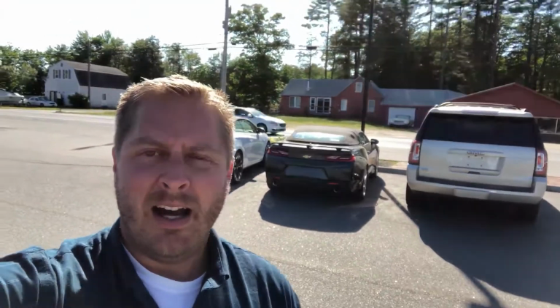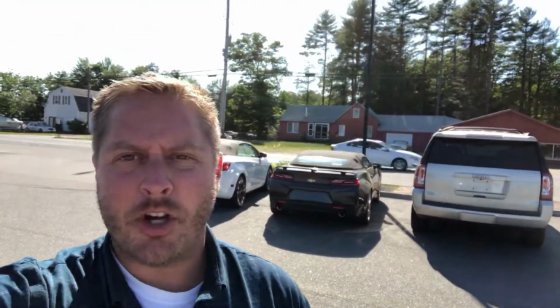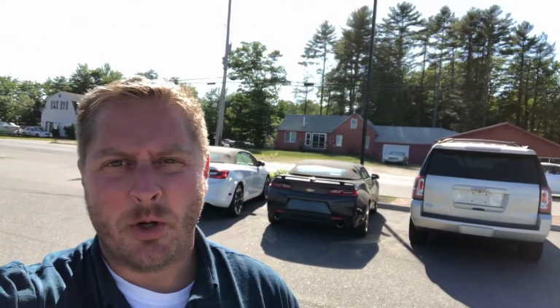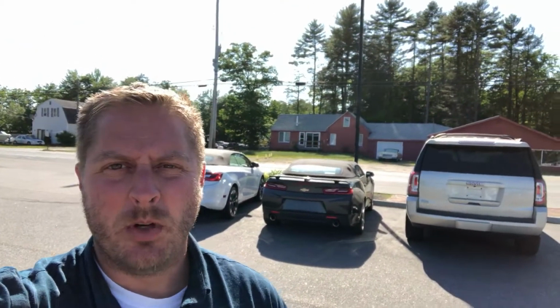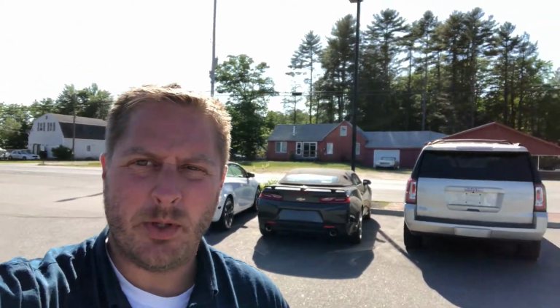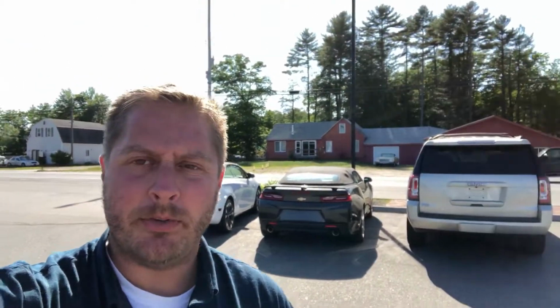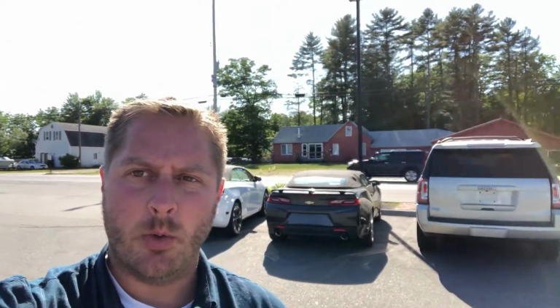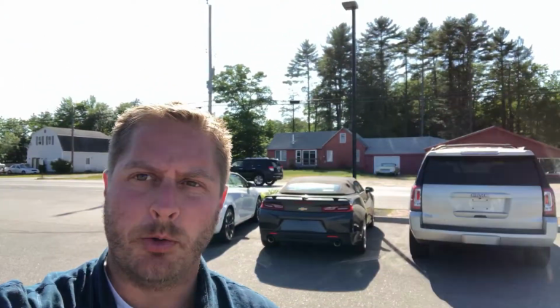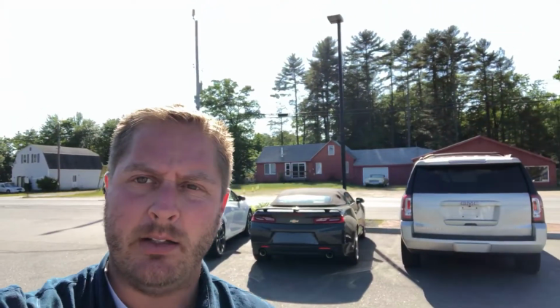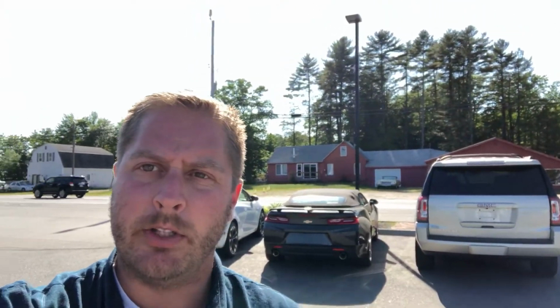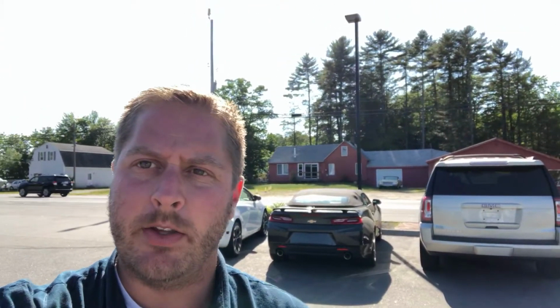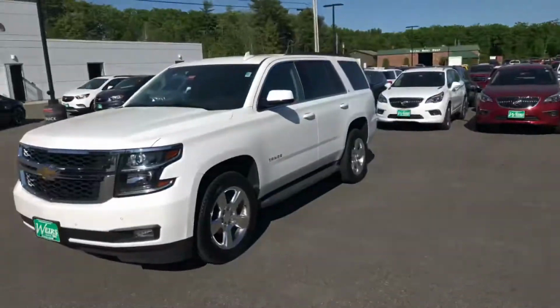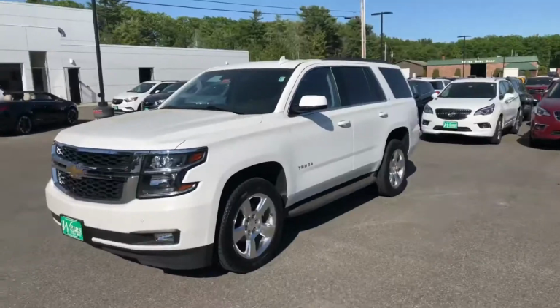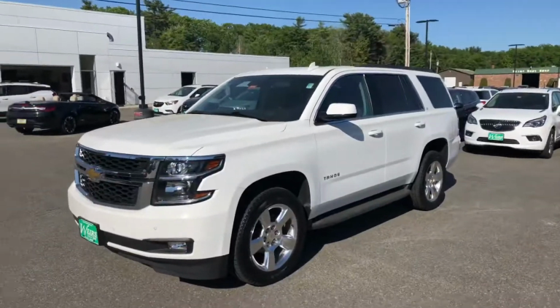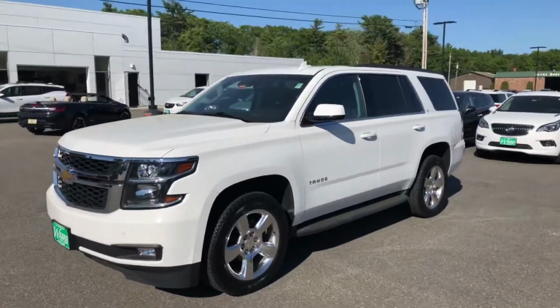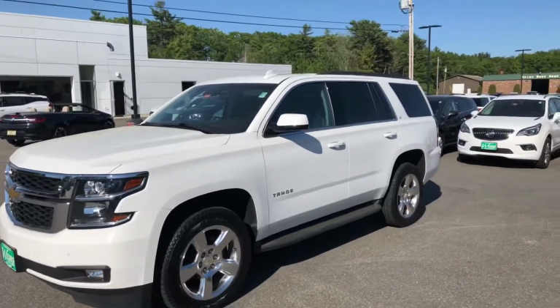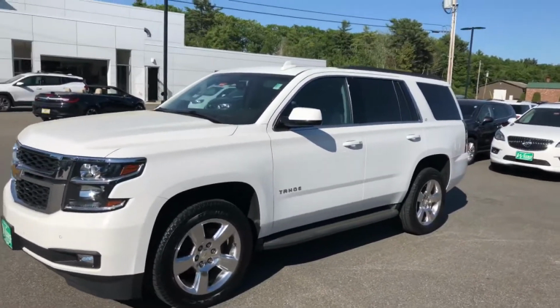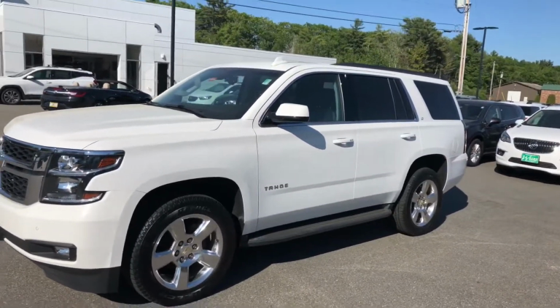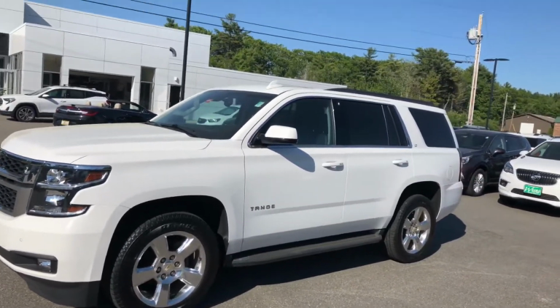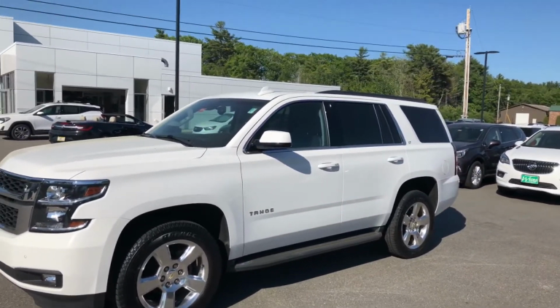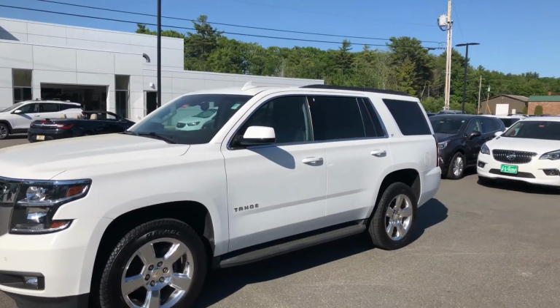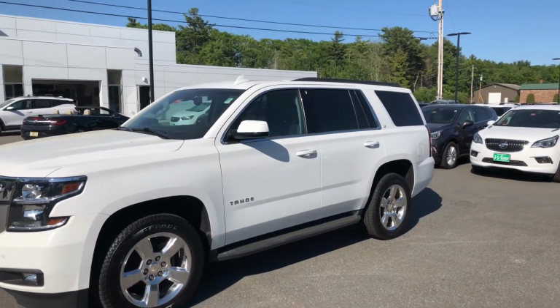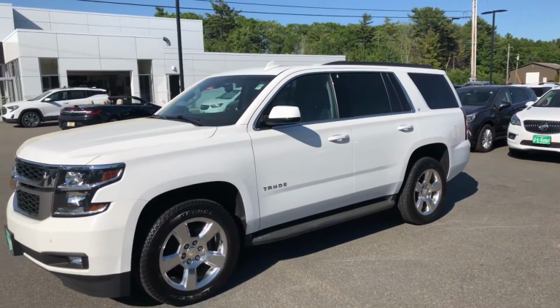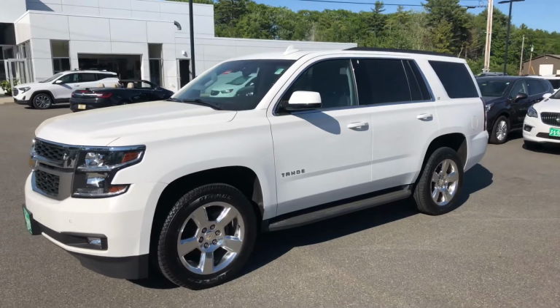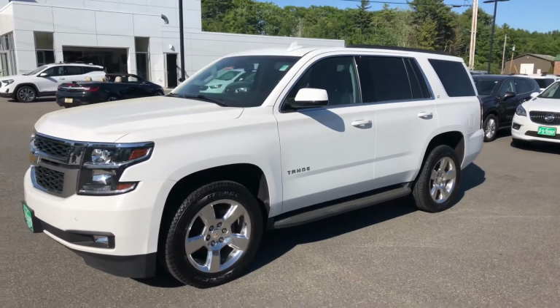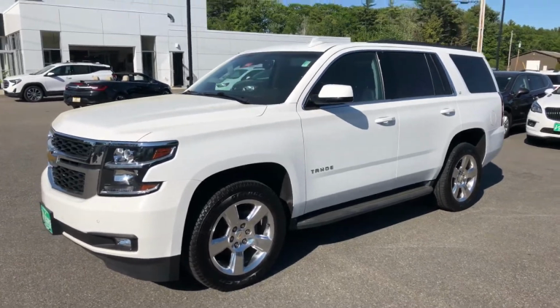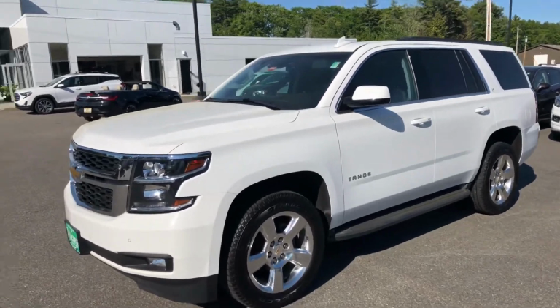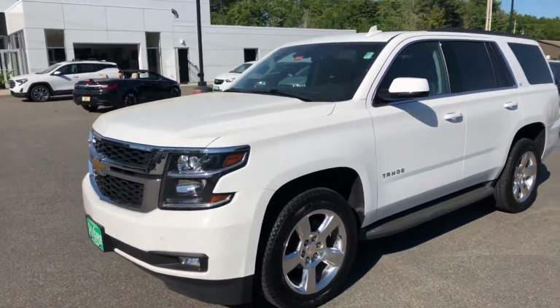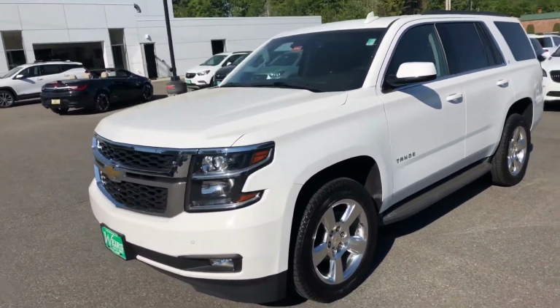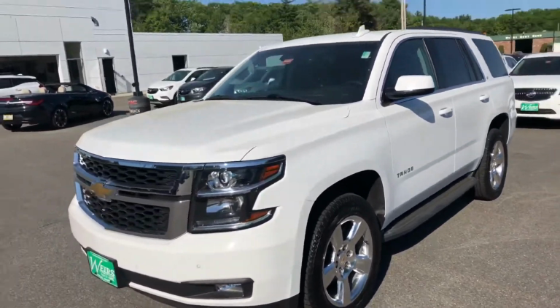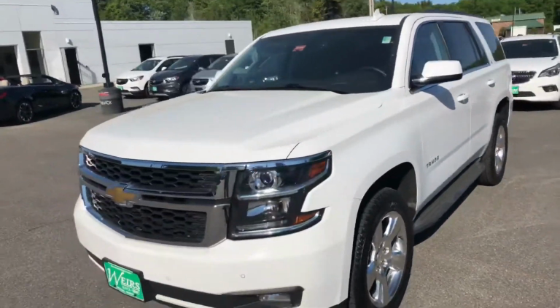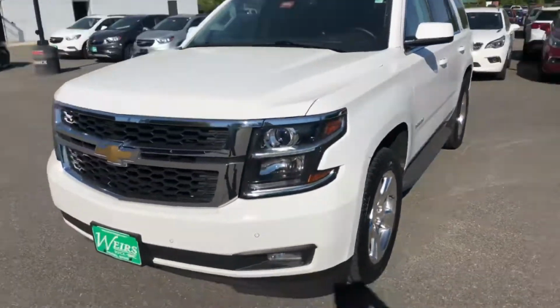Hi, this is Sean Emery over at Weir's Buick GMC on Route 1 in Arundel, Maine. Today I want to give you a quick look at this 2015 Chevy Tahoe LT. Extremely nice vehicle, 50,000 miles, summit white.